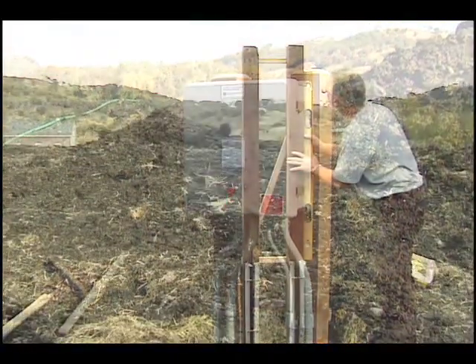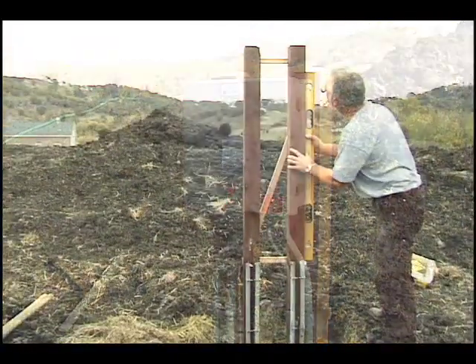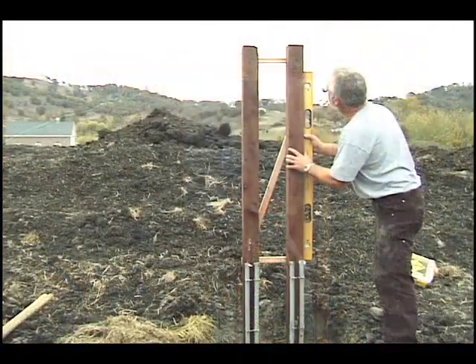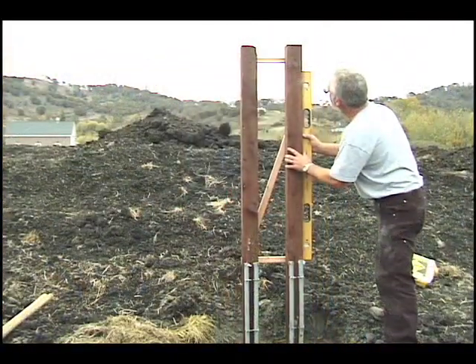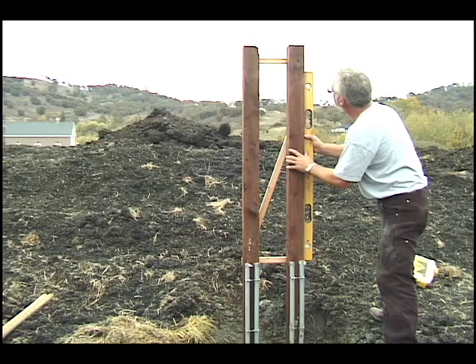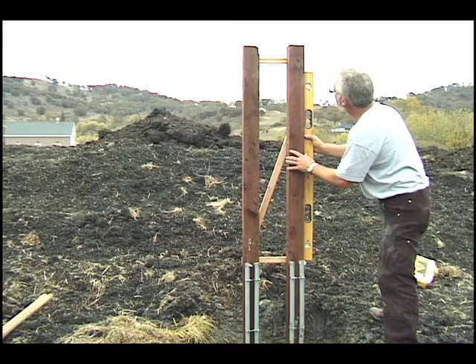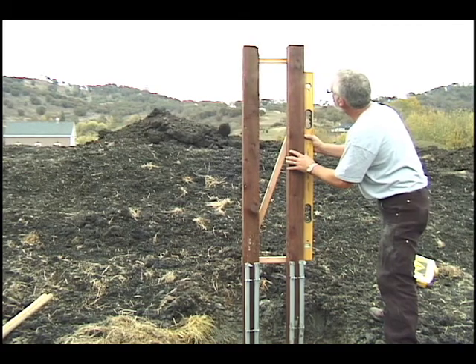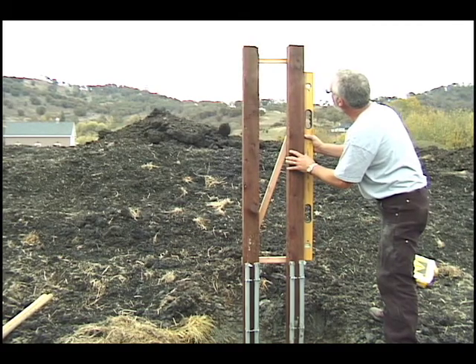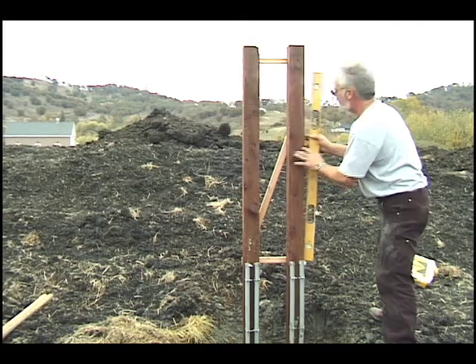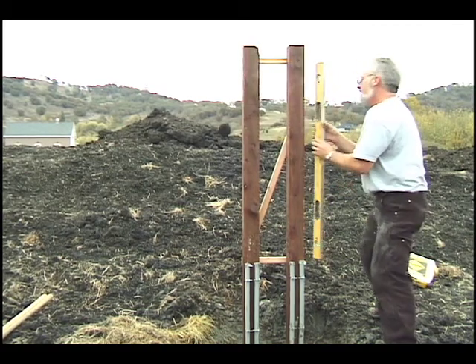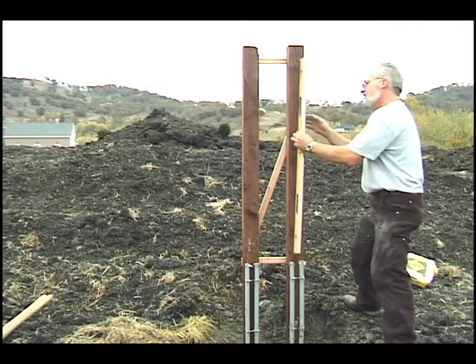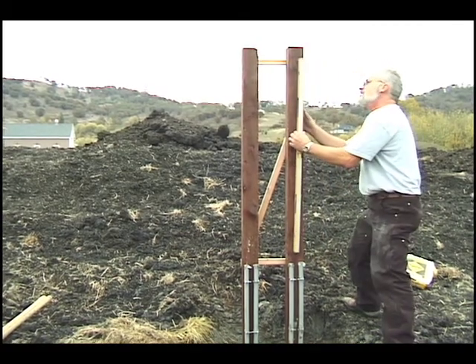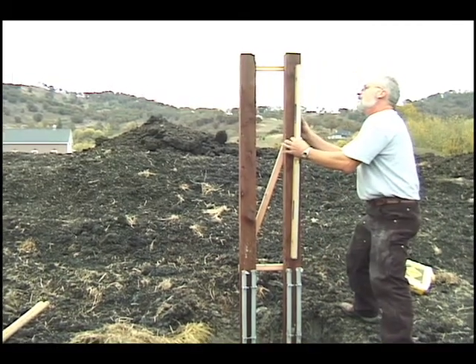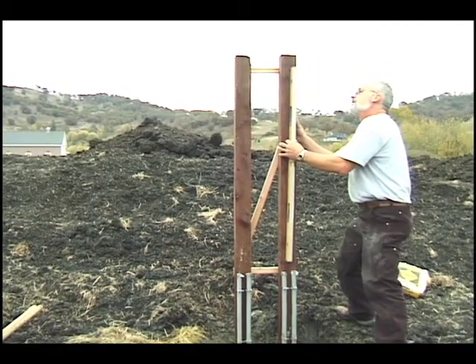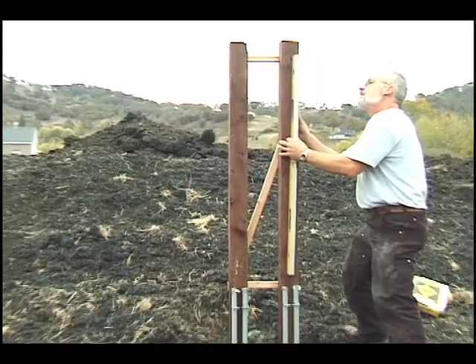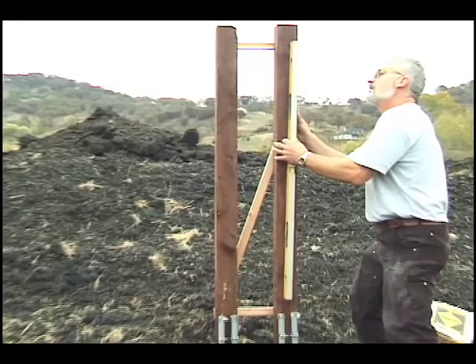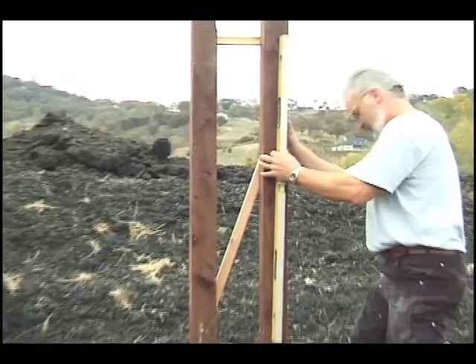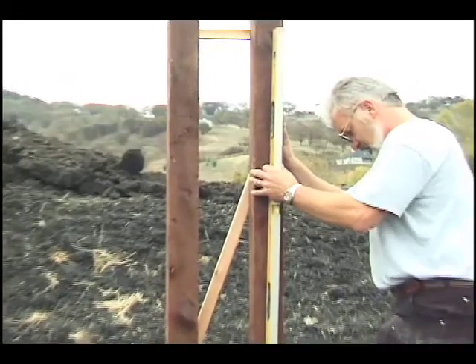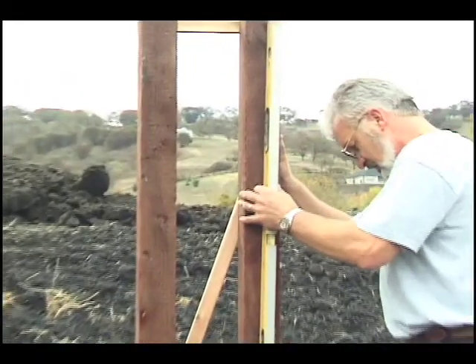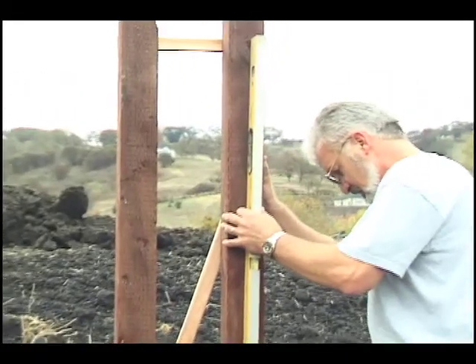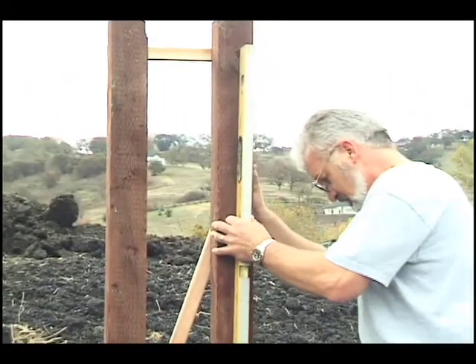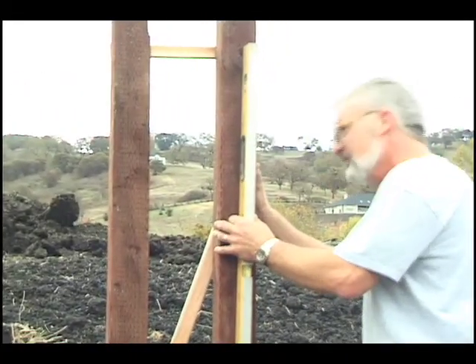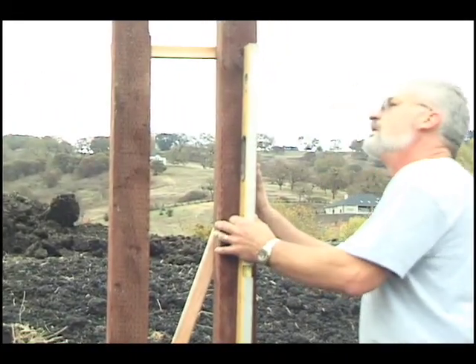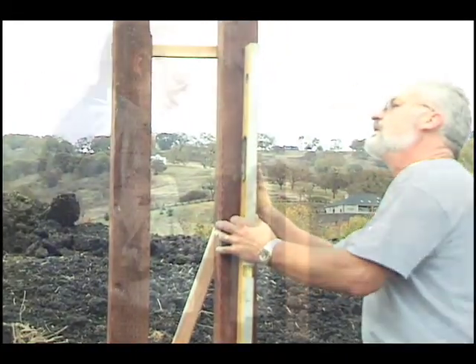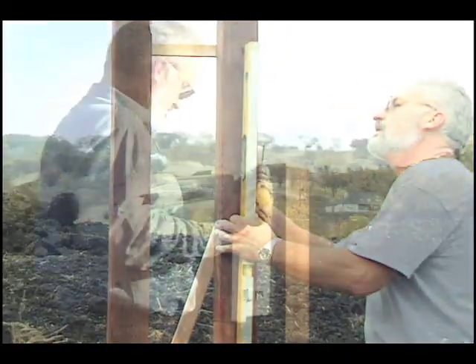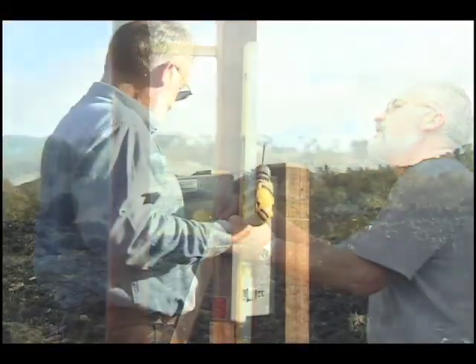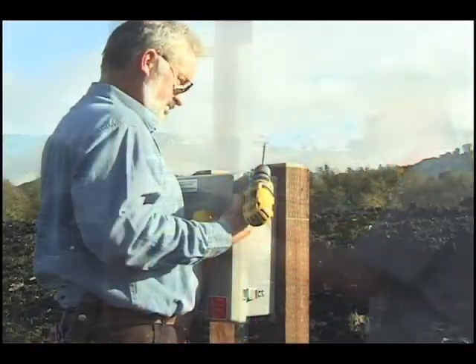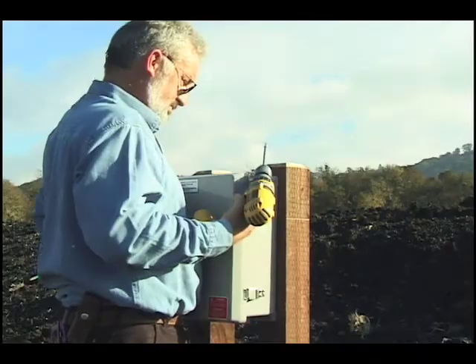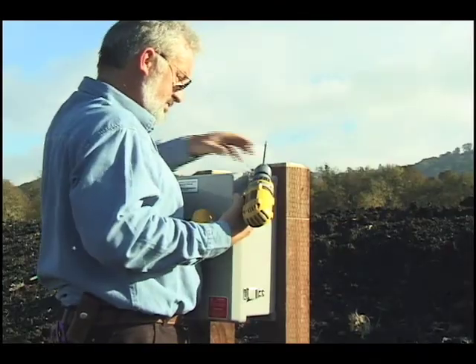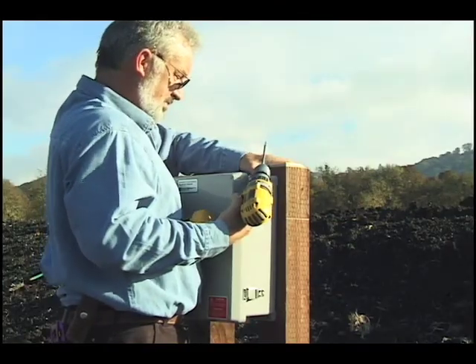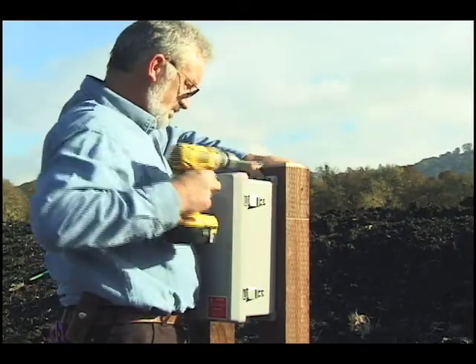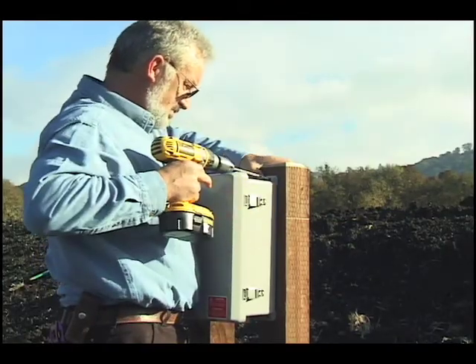Do not install the control panel against the wall of a living space, as it makes a periodic thump during operation. Install the control panel on two posts or against the garage wall instead. Screw the panel onto the posts at eye level.